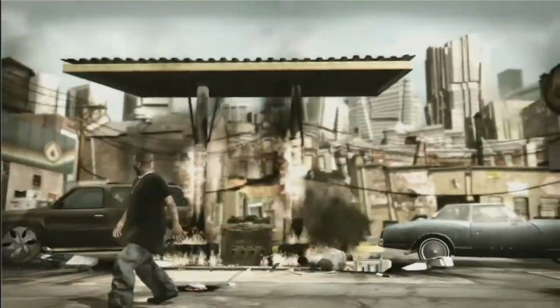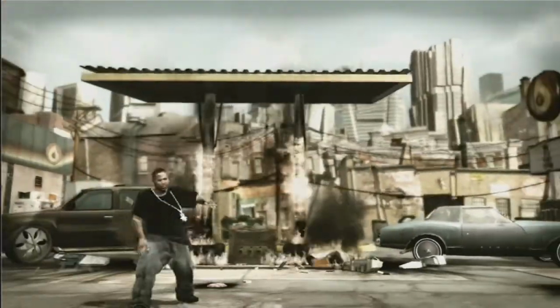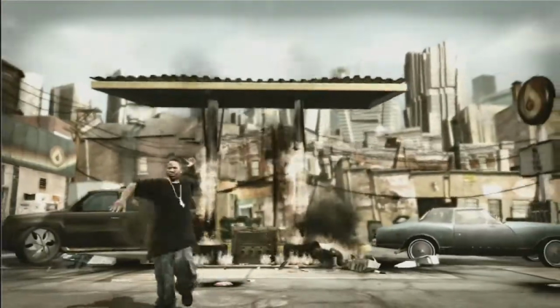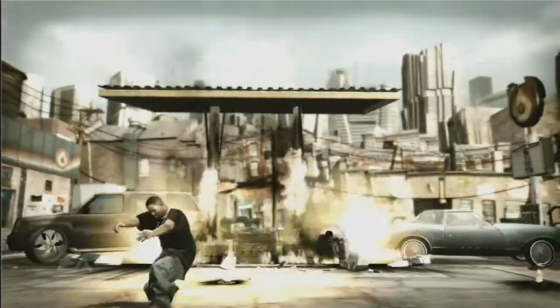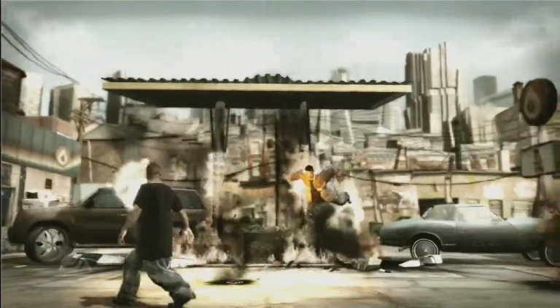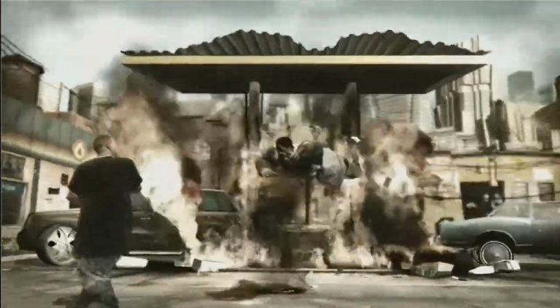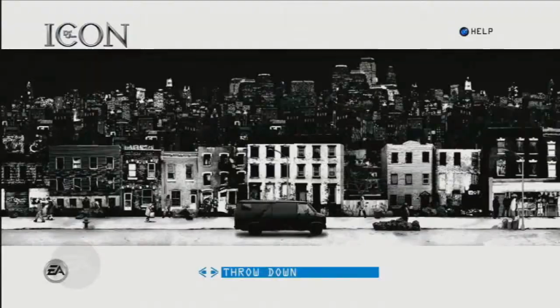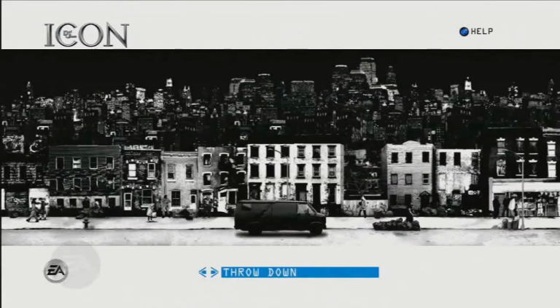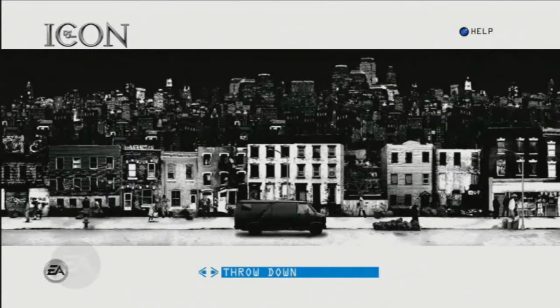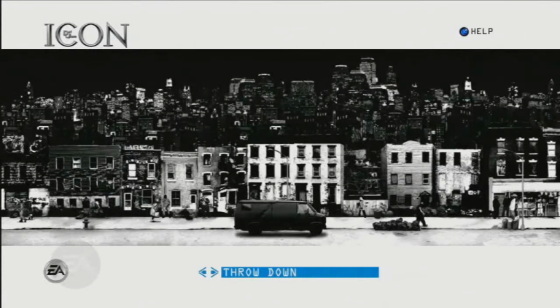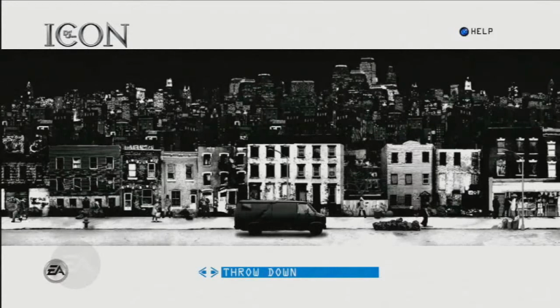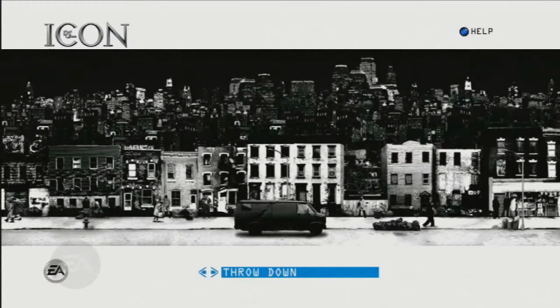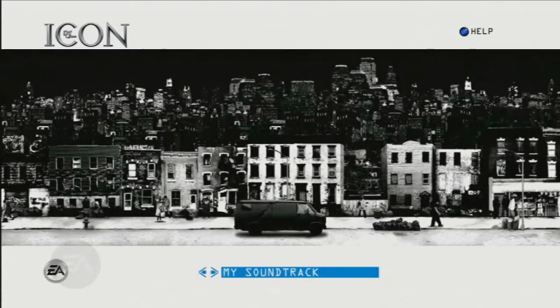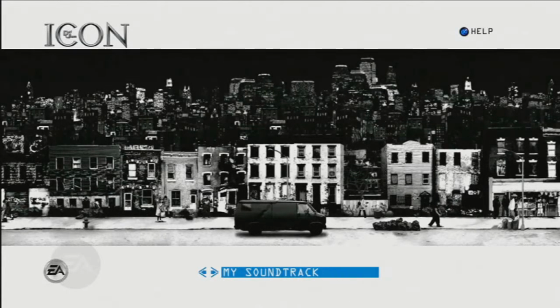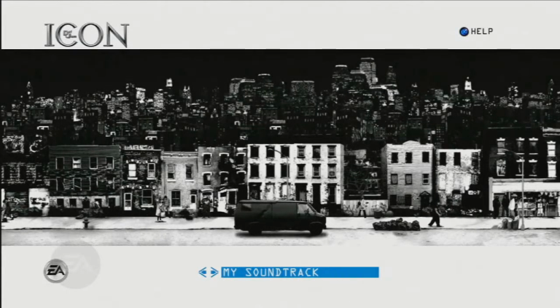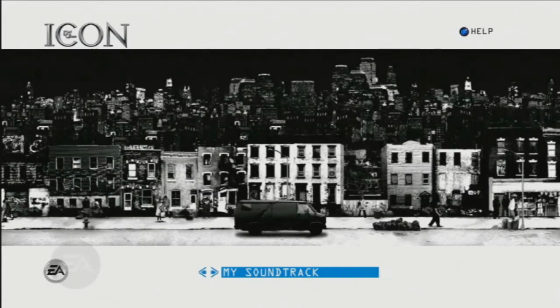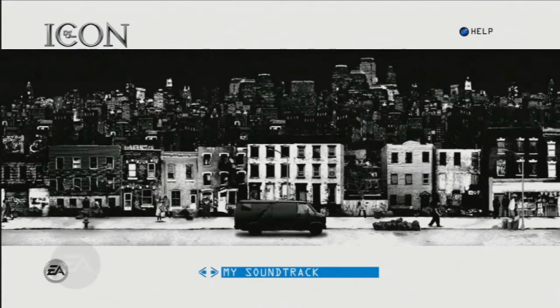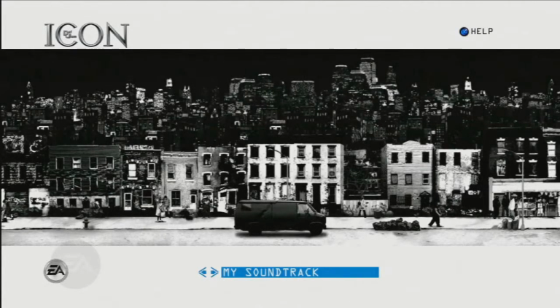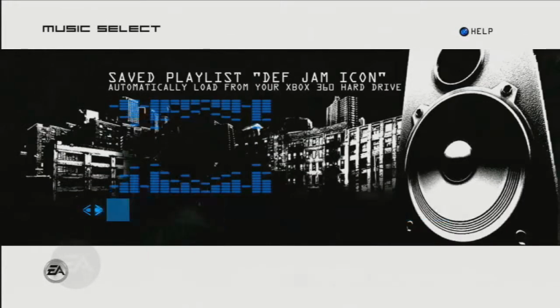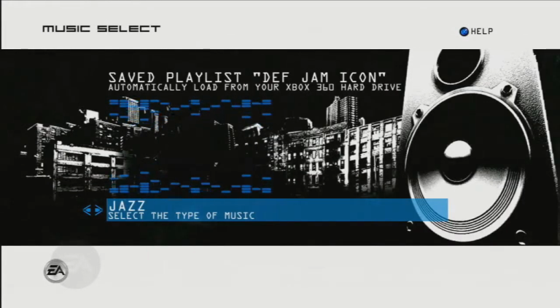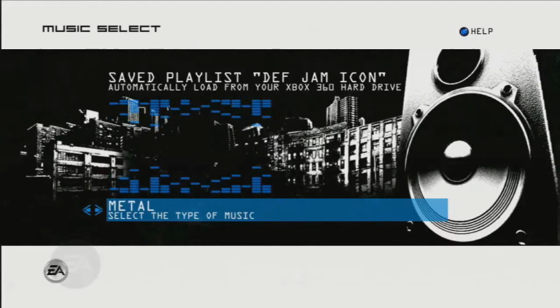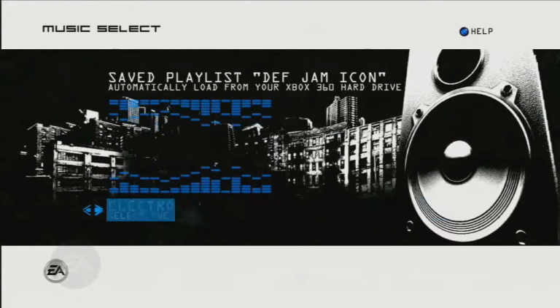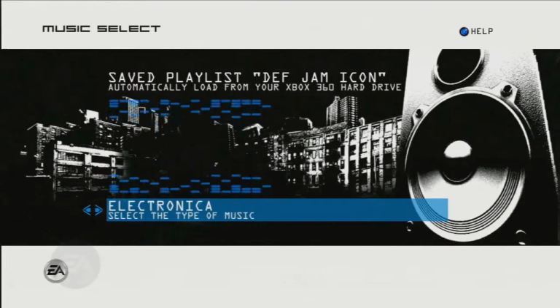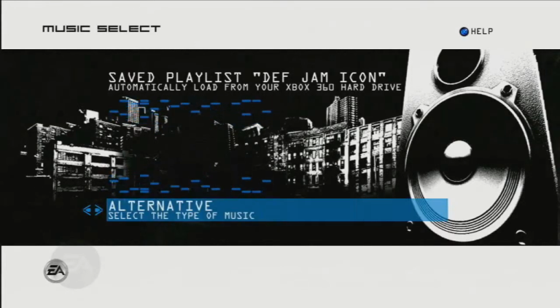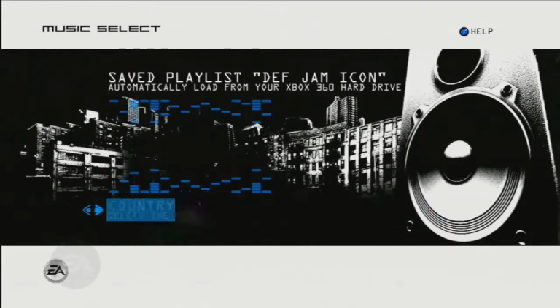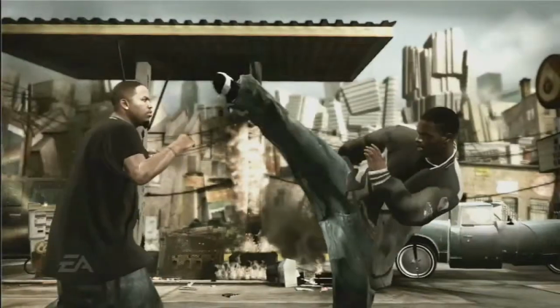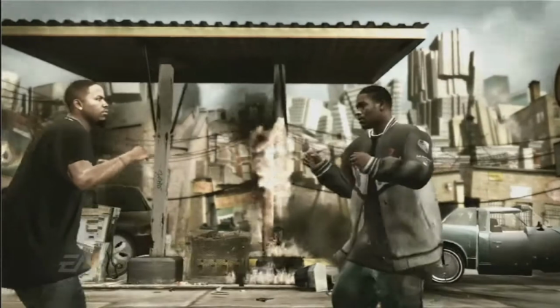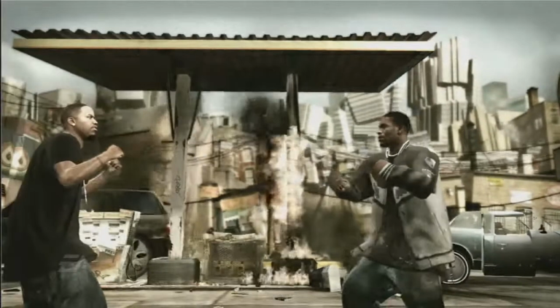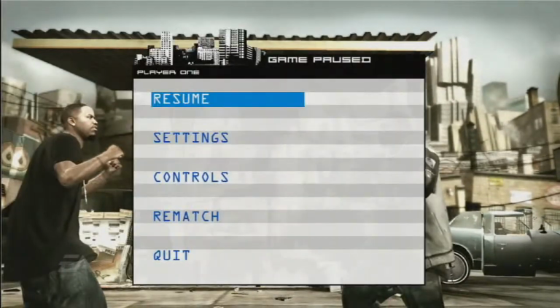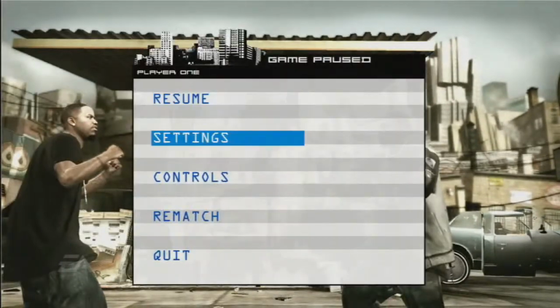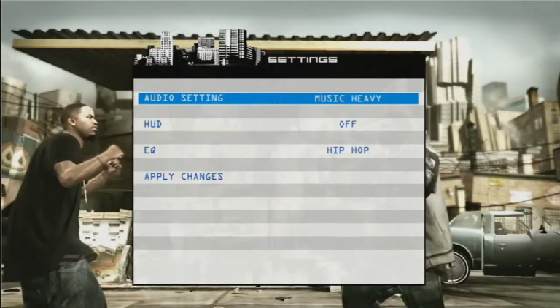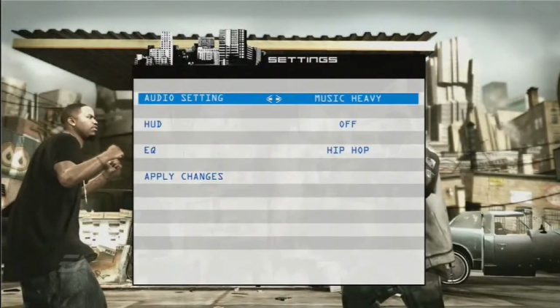In order to select the proper EQ setting, enter My Soundtrack from the main menu, and select the EQ setting on the Music Select screen. You can also toggle this setting in the My Soundtrack pause menu.